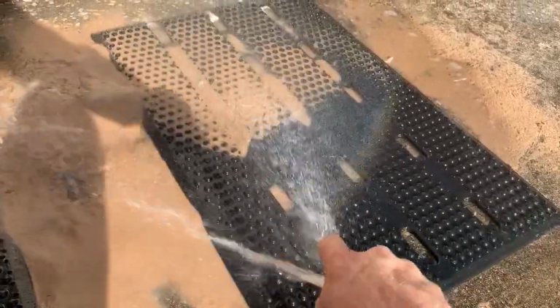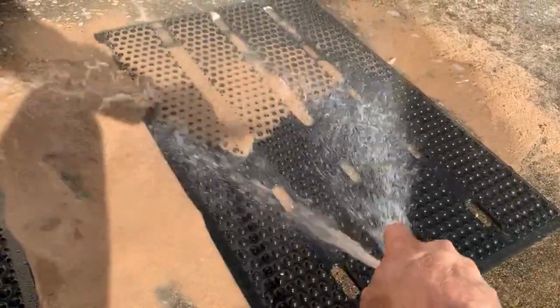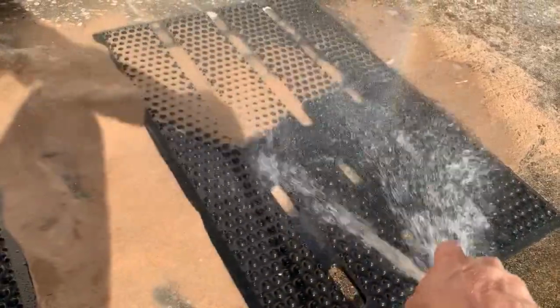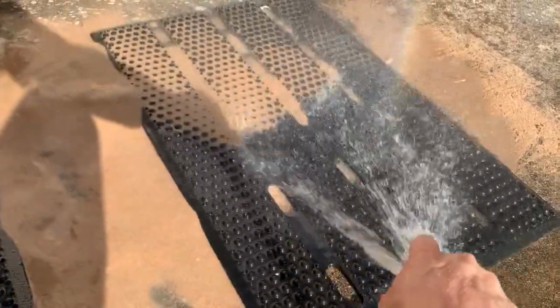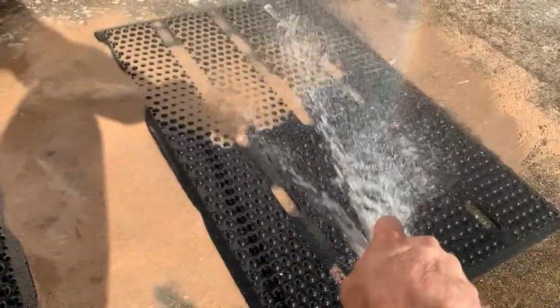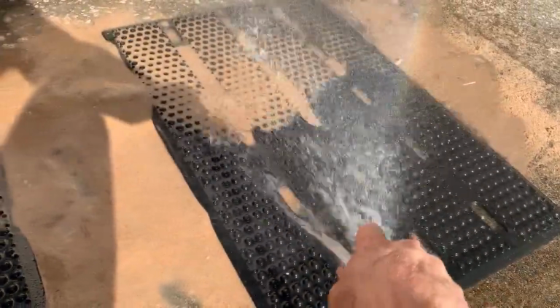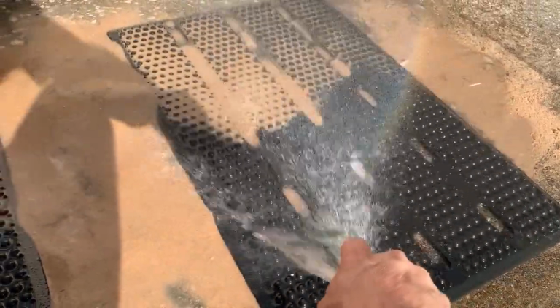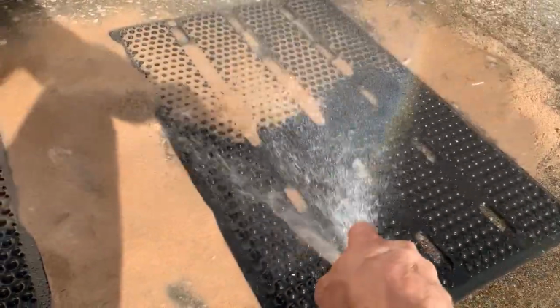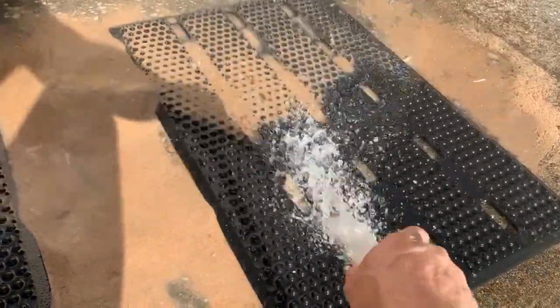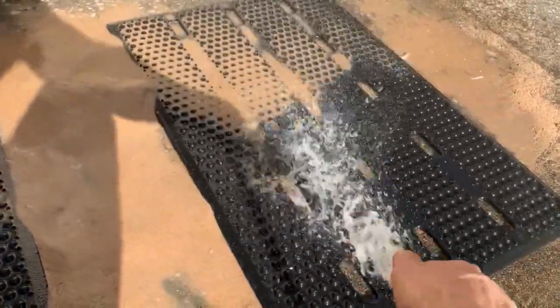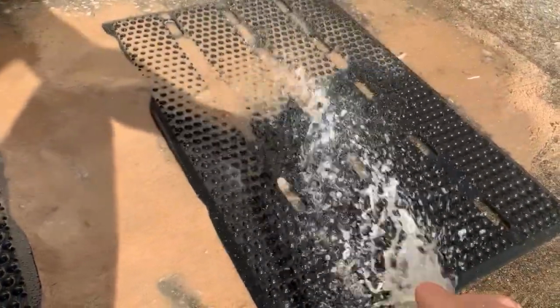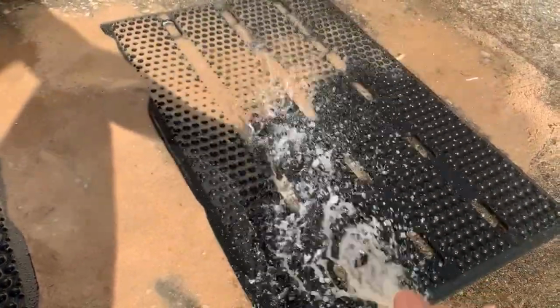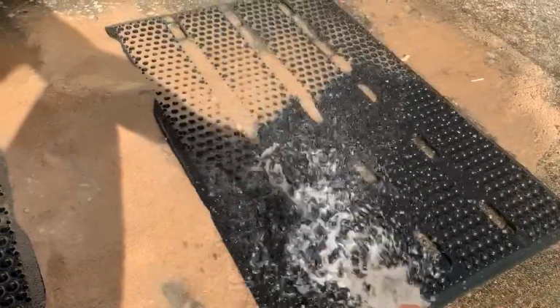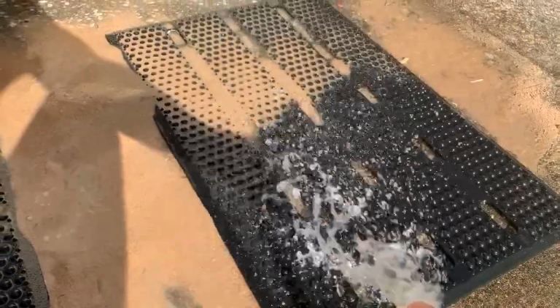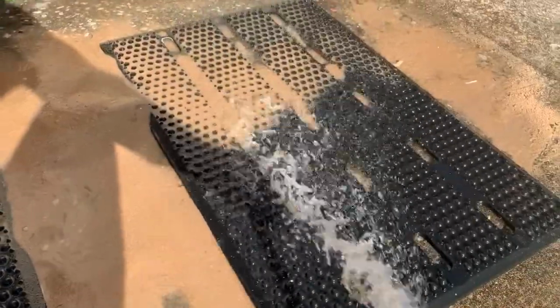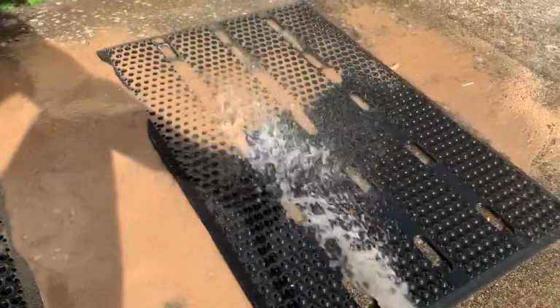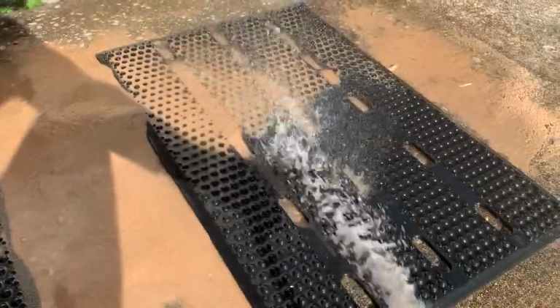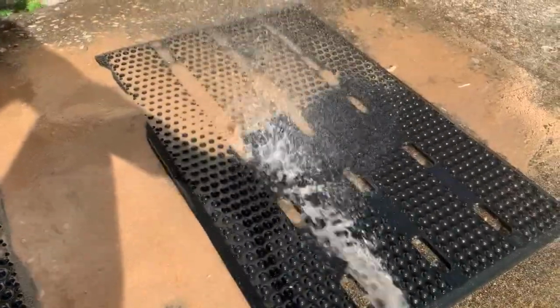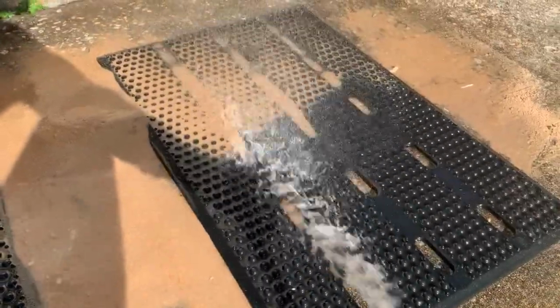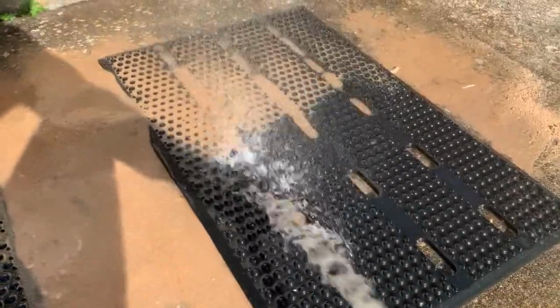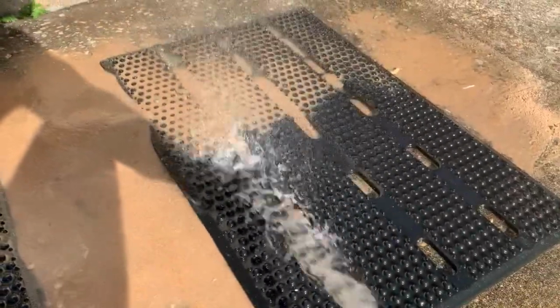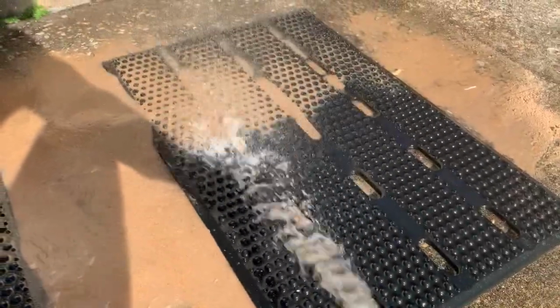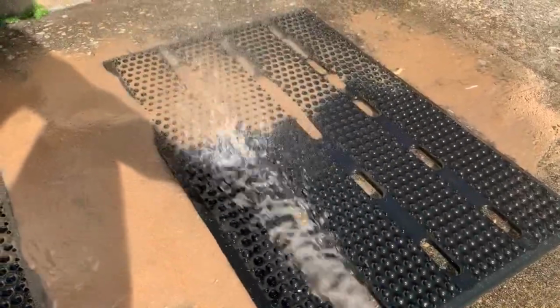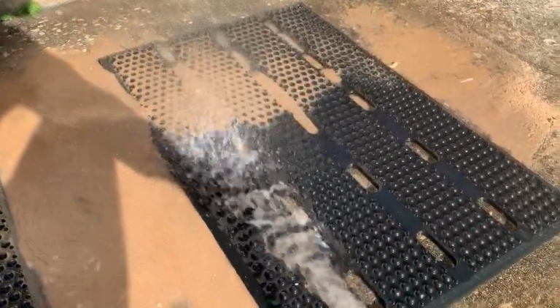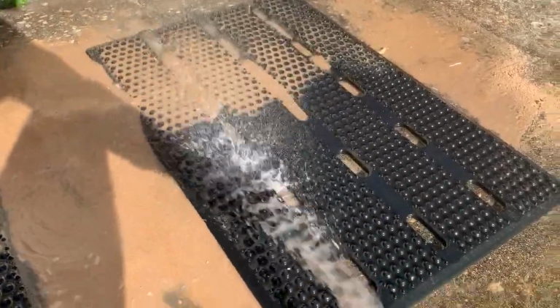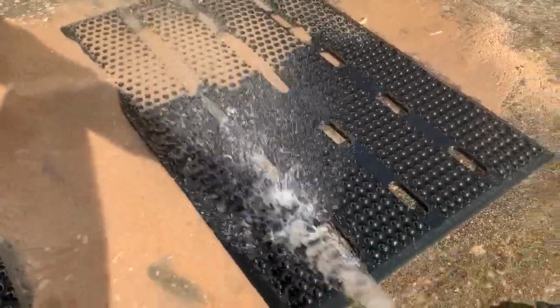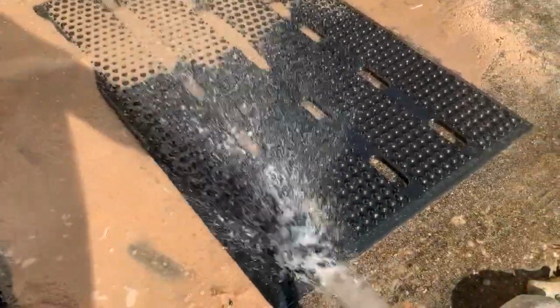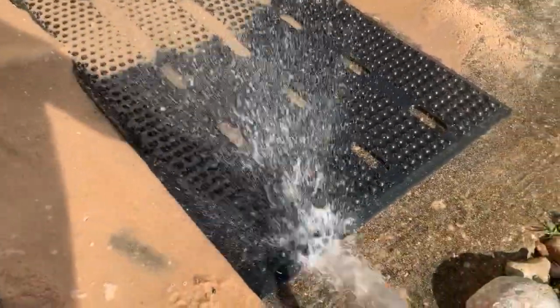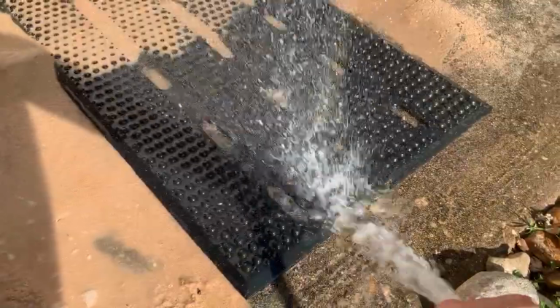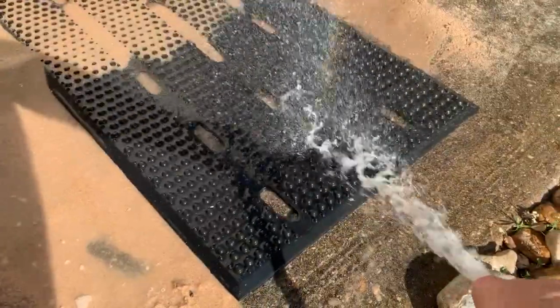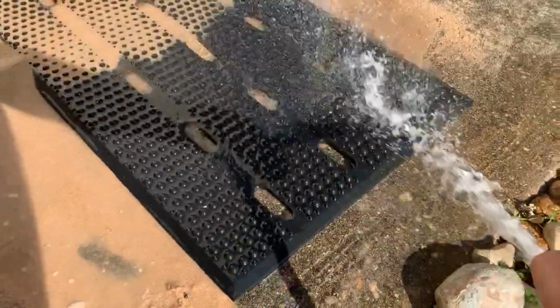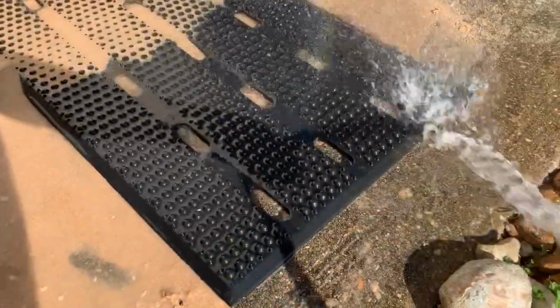Even with sand built down in there, we just wash them off. You see the raised lug design comes off nice and clean.